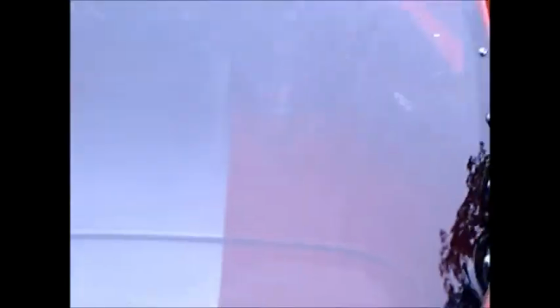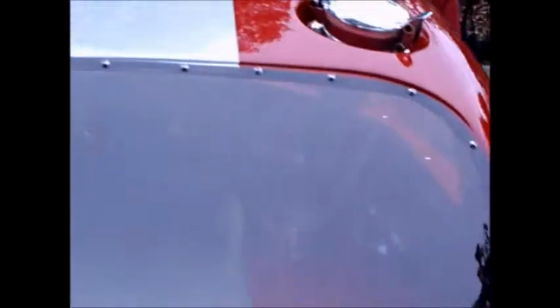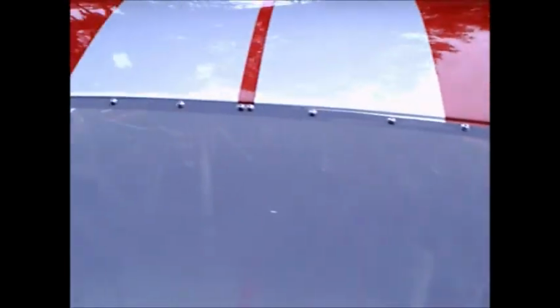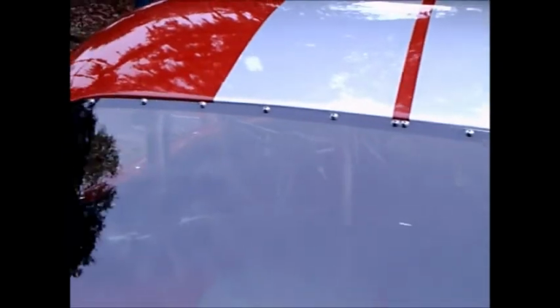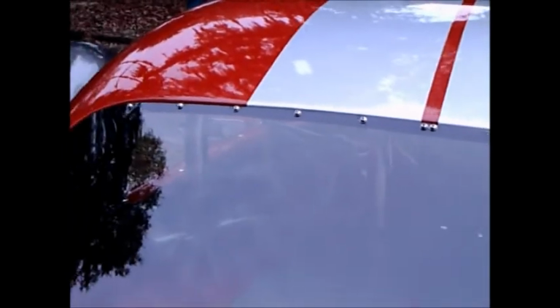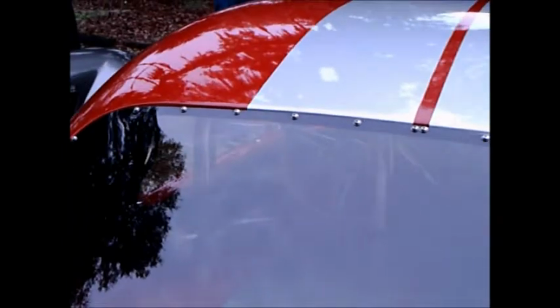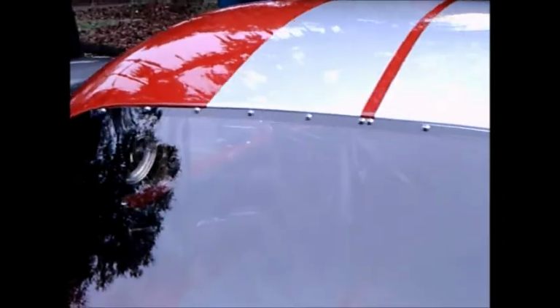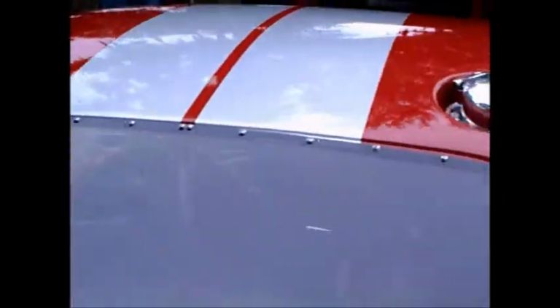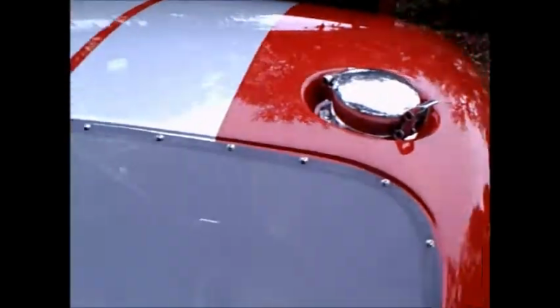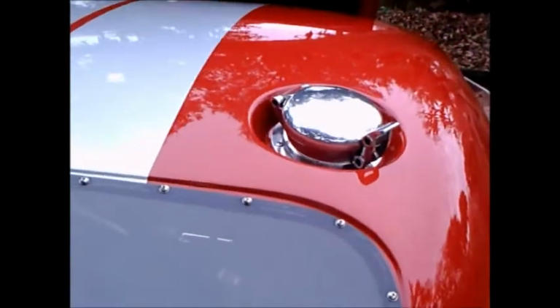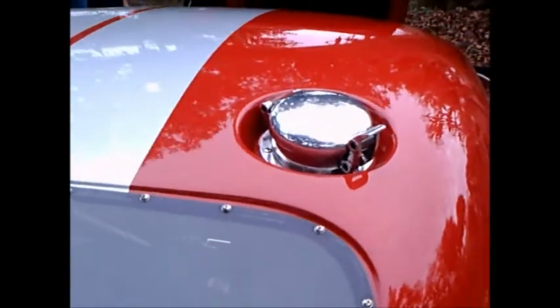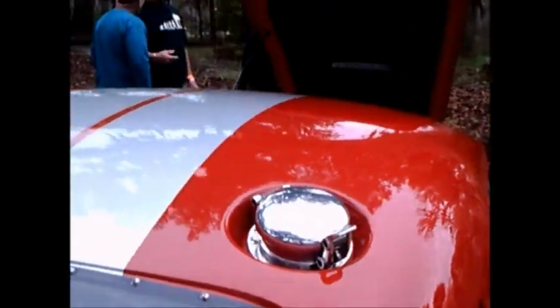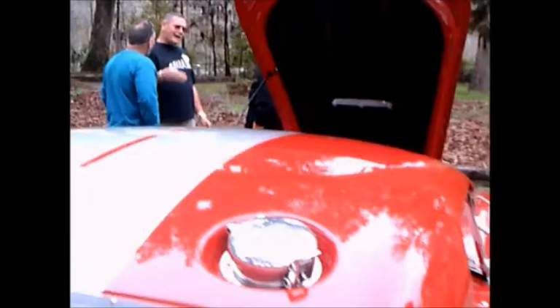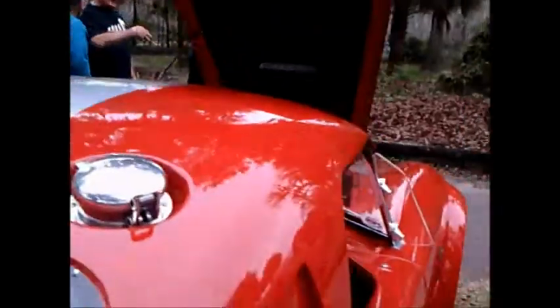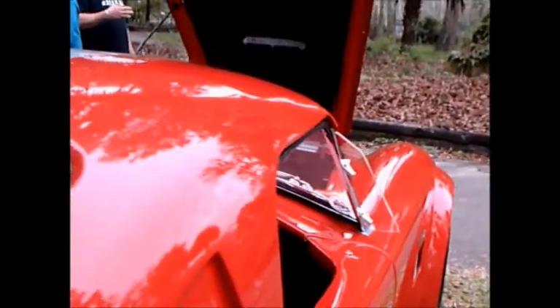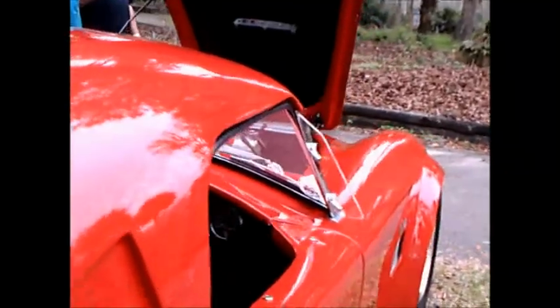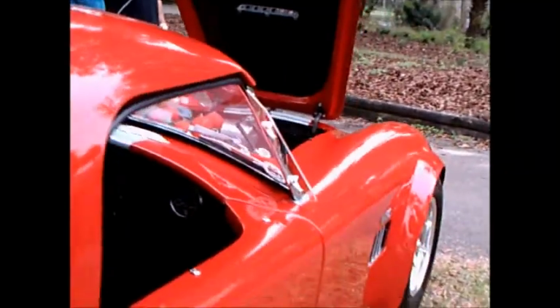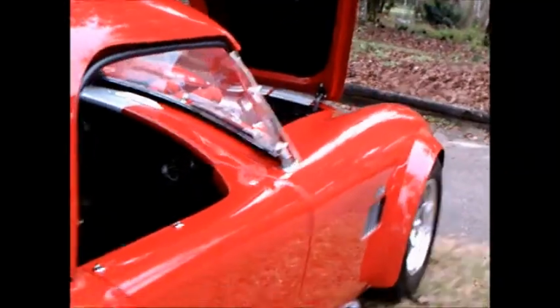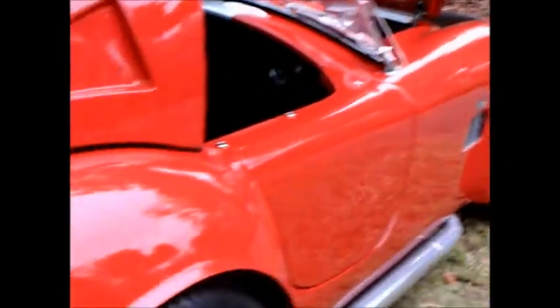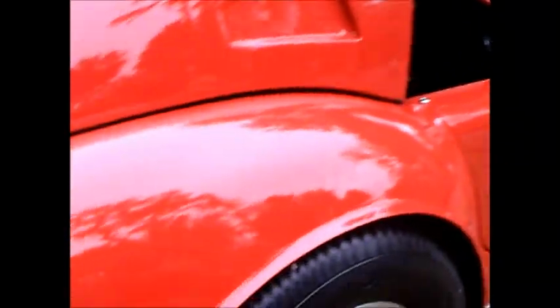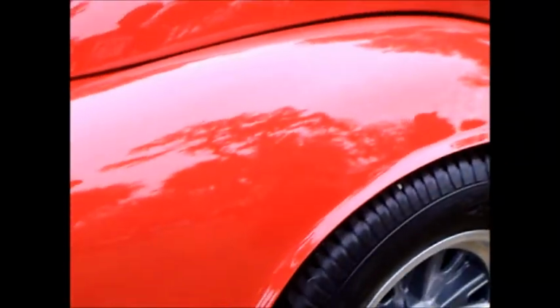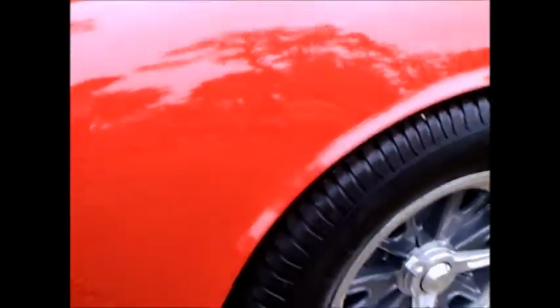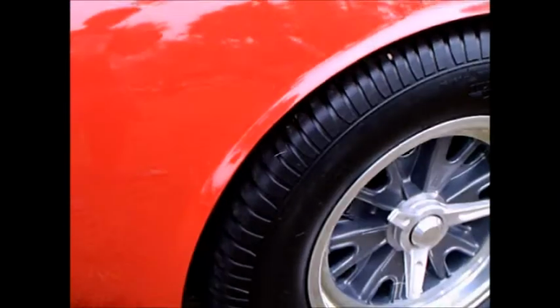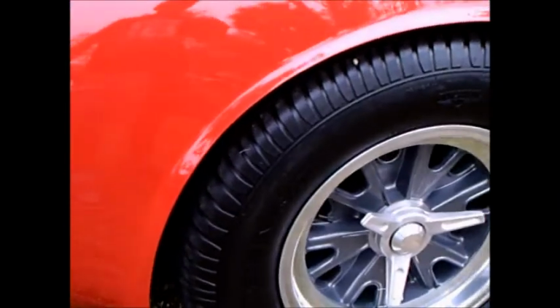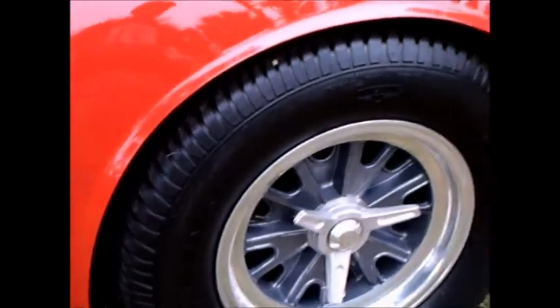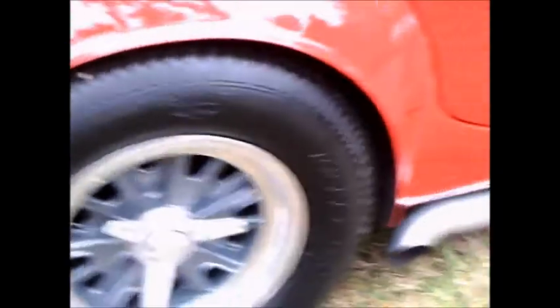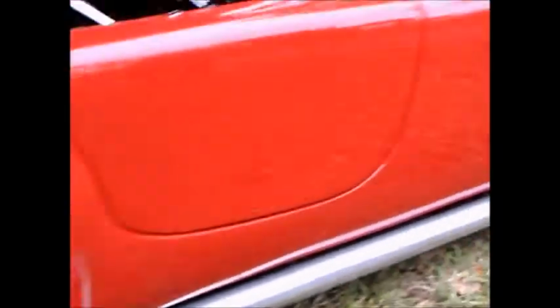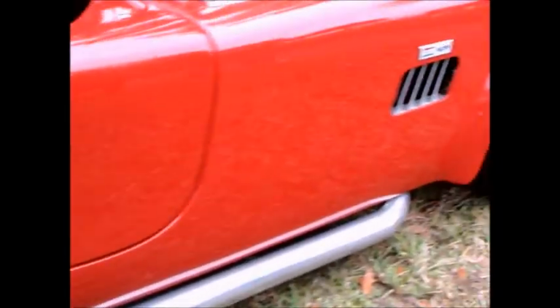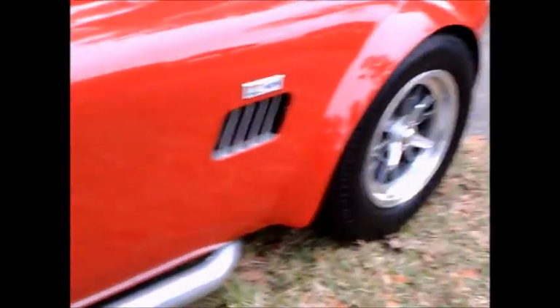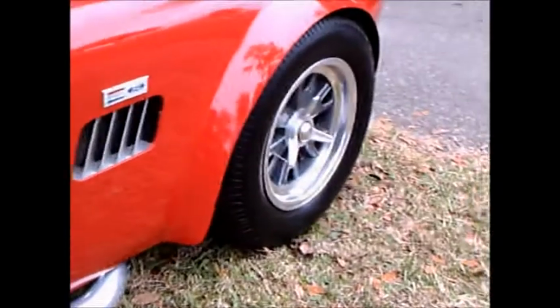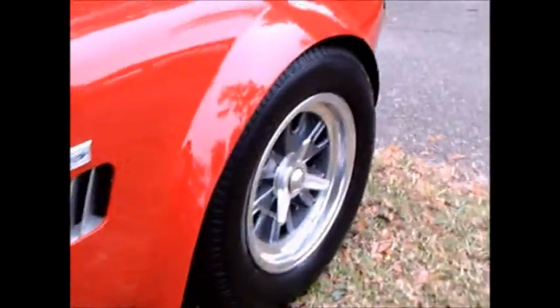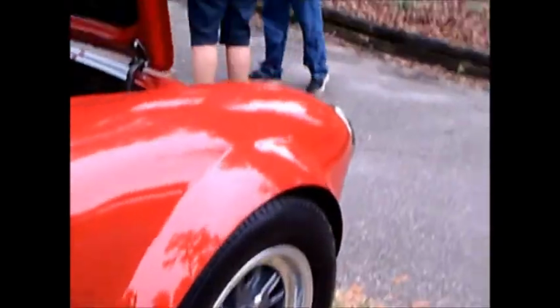This is a nice looking car. This was shown at the All Ford Show at National Parts Depot sponsored in Silver Springs back in 2016.